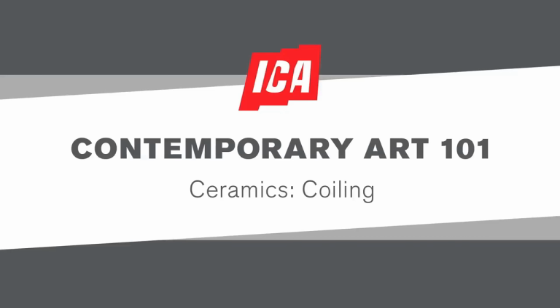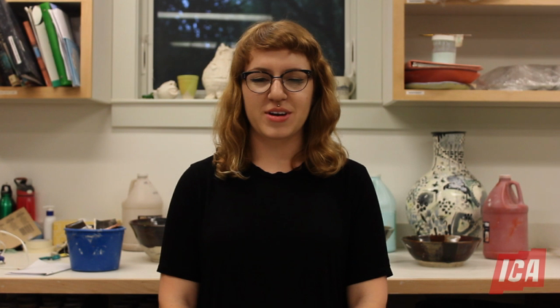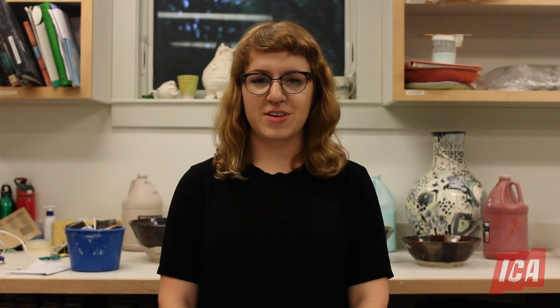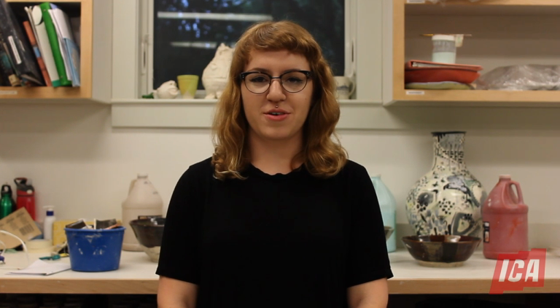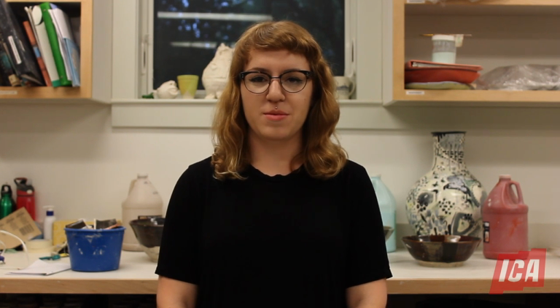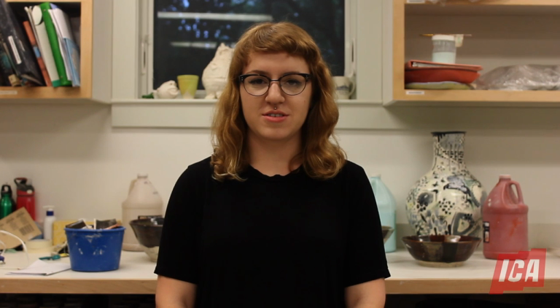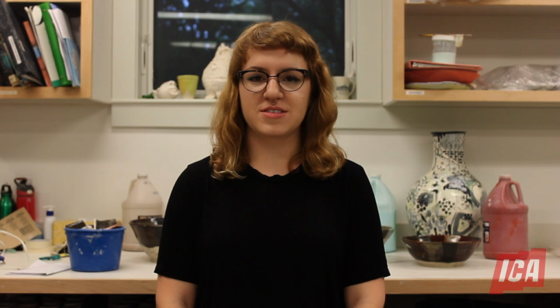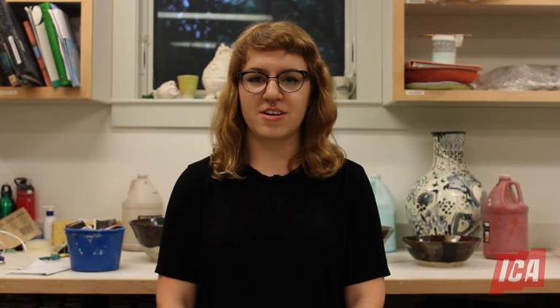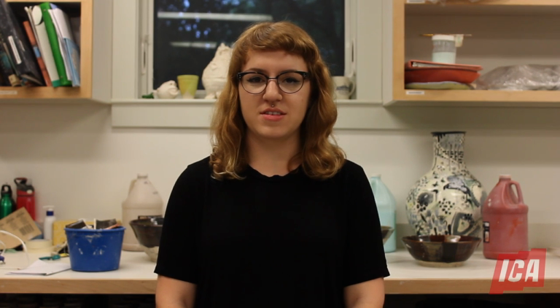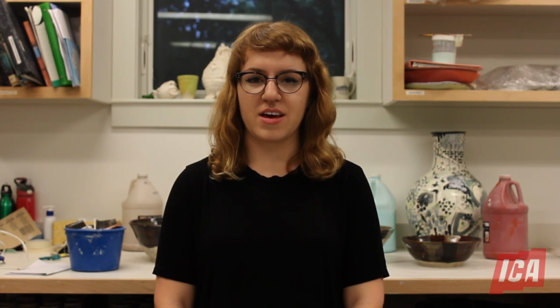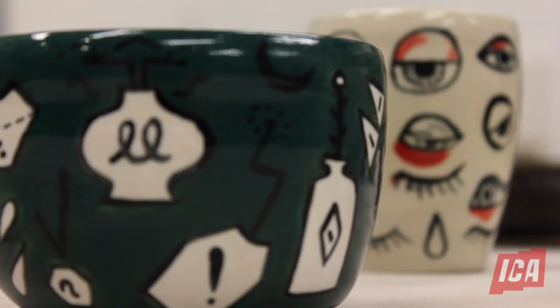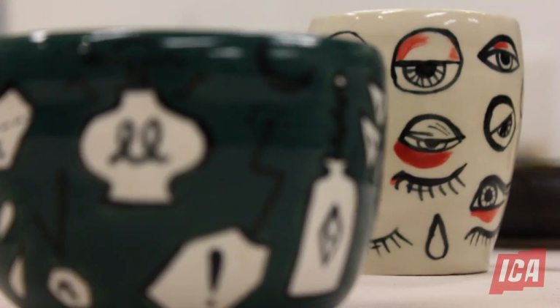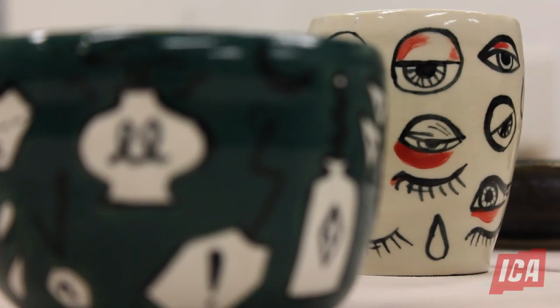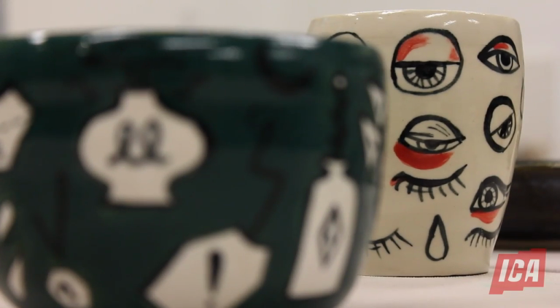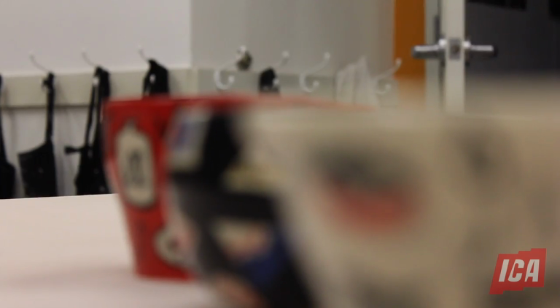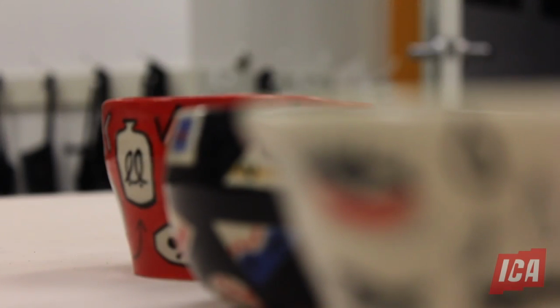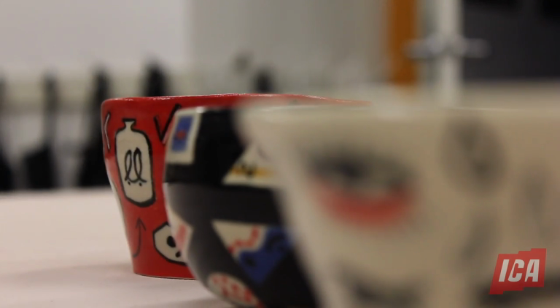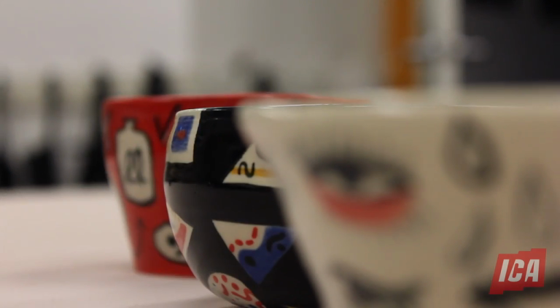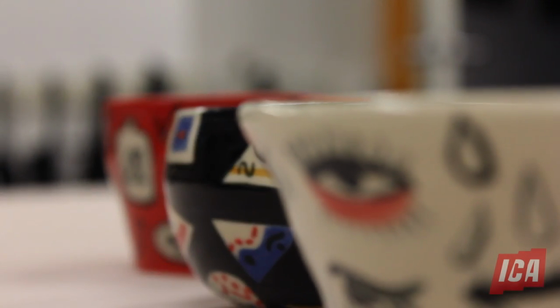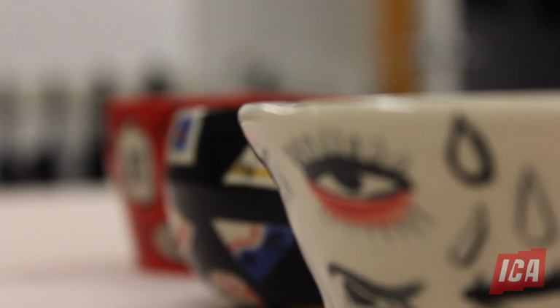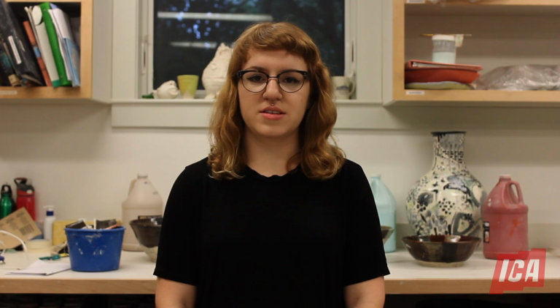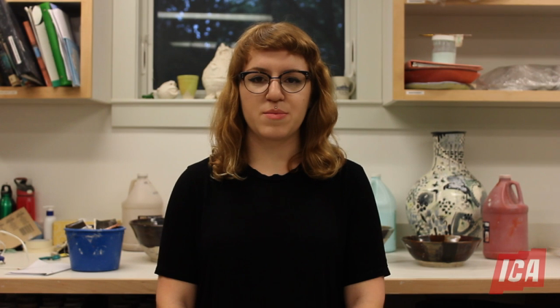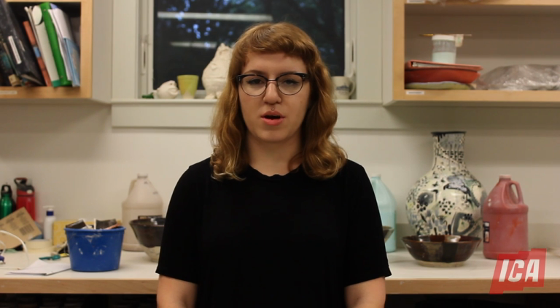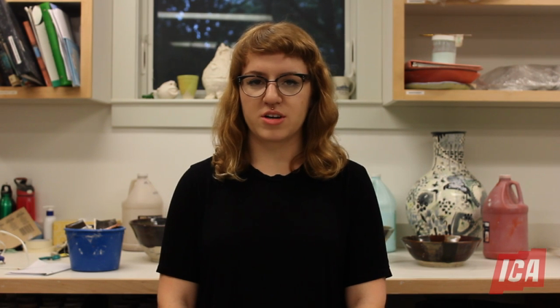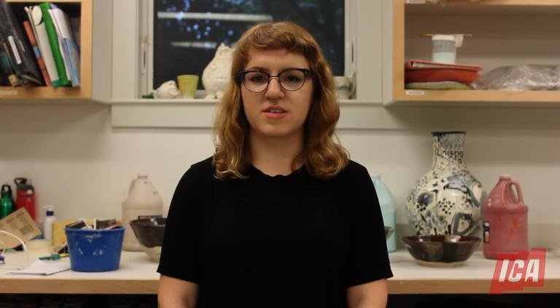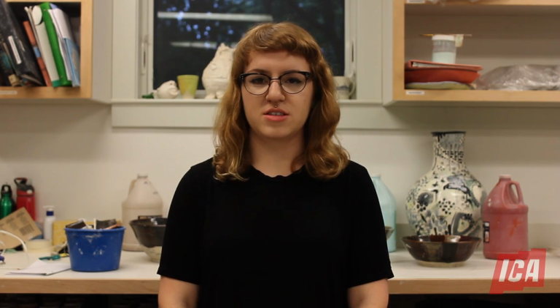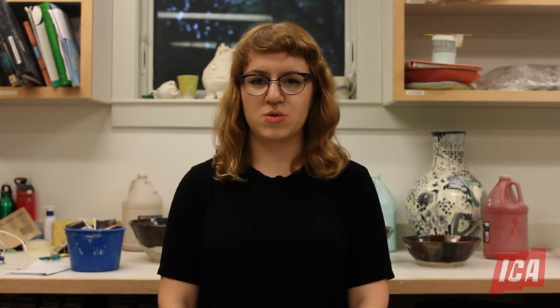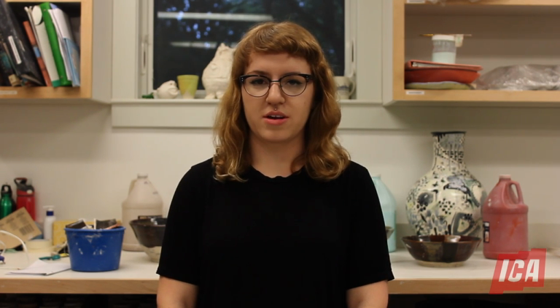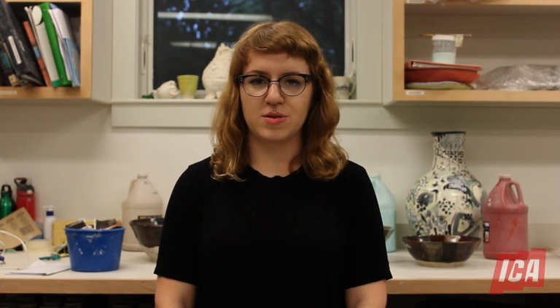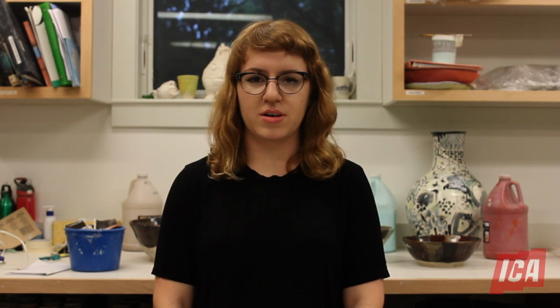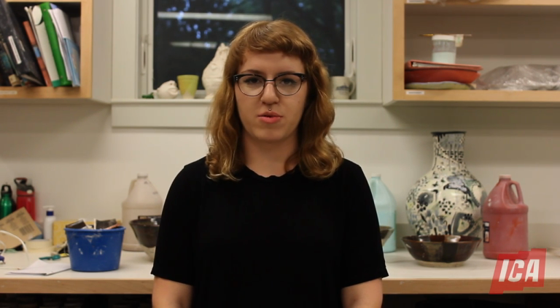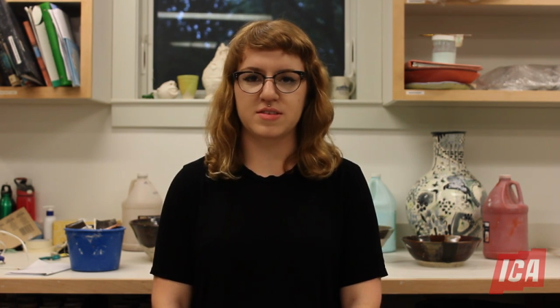Hi, my name is Vicki Florio. I'm a visitor assistant here at the ICA. I'm also a ceramicist, printmaker, and mixed-media artist, and today I'm here at Mod Morgan Arts Center to teach you a thing or two about clay processes.